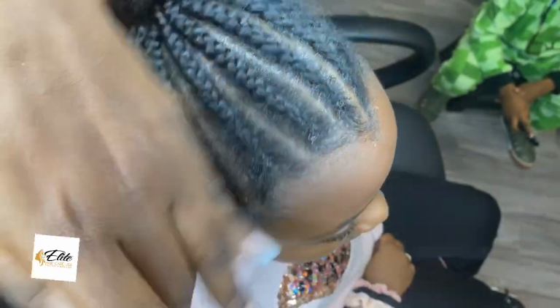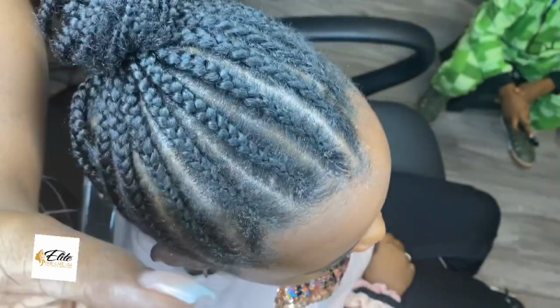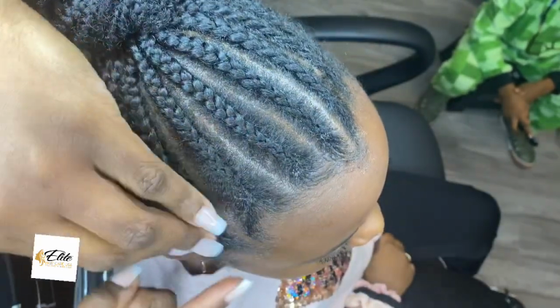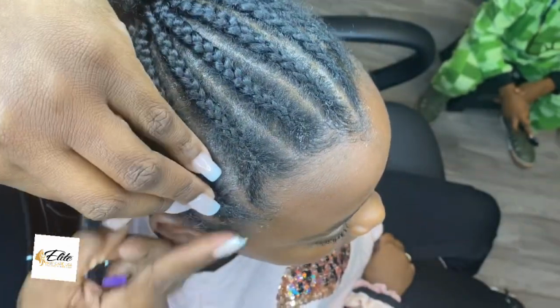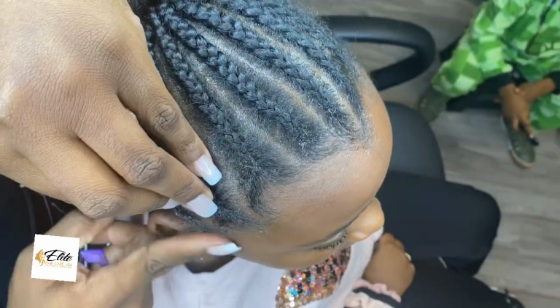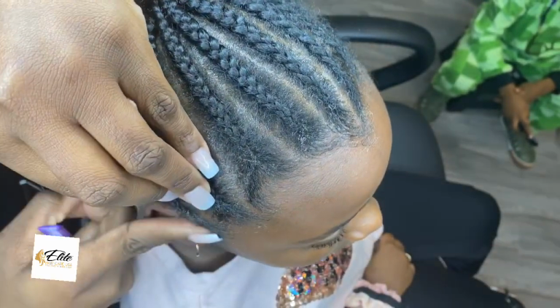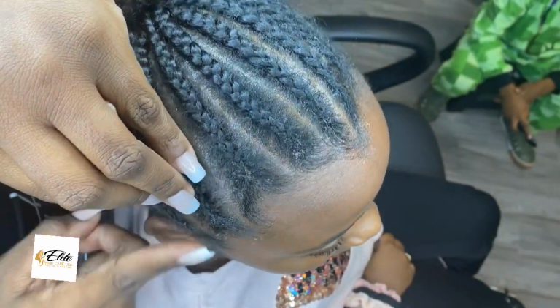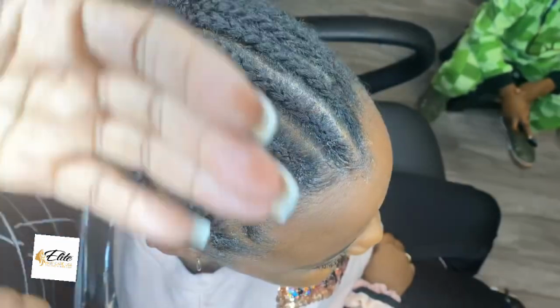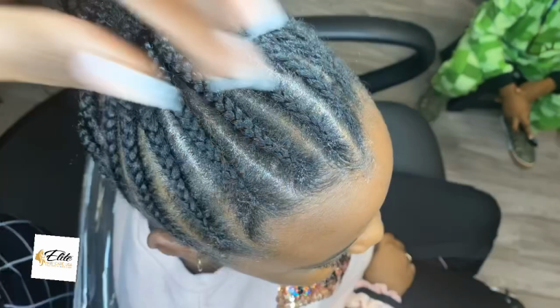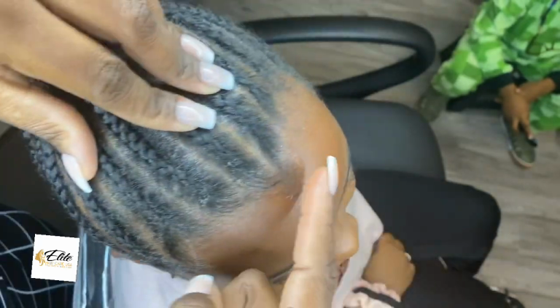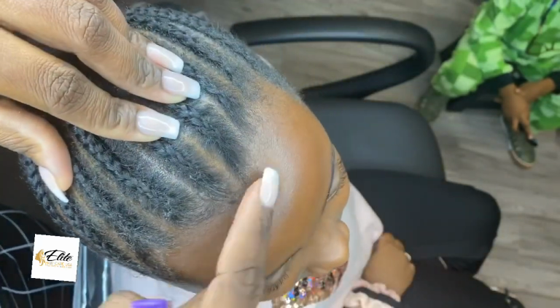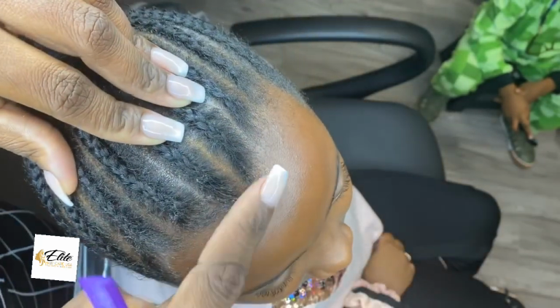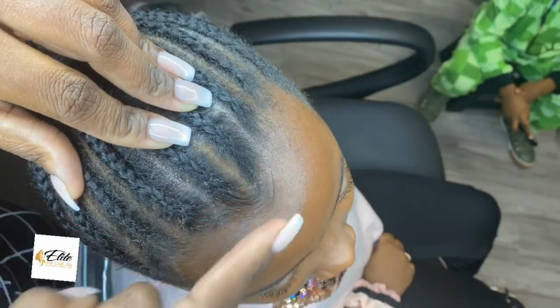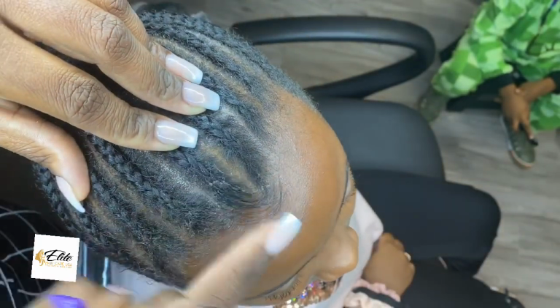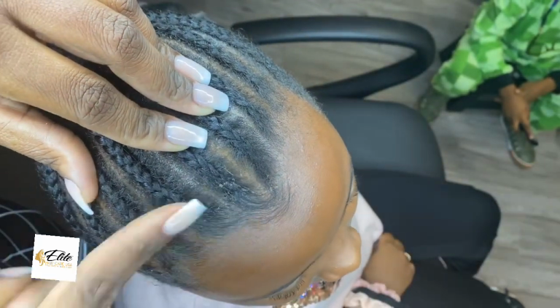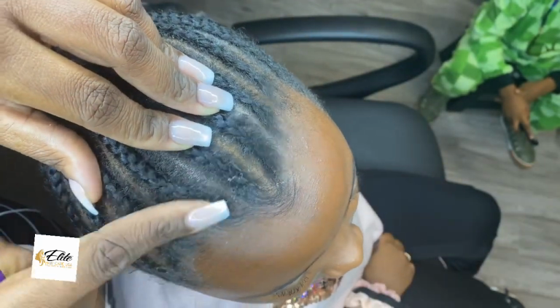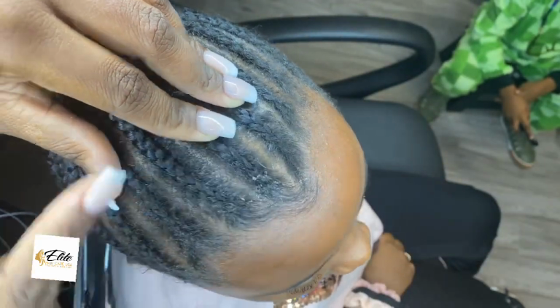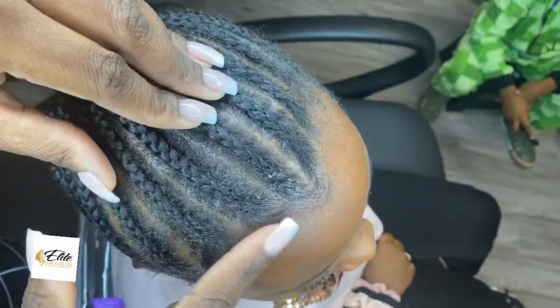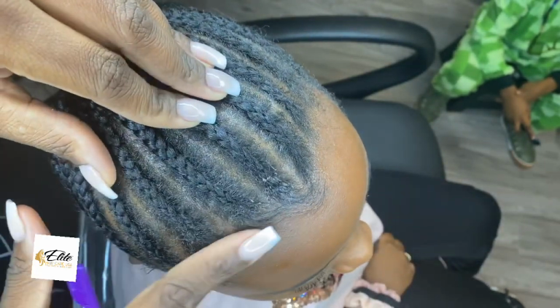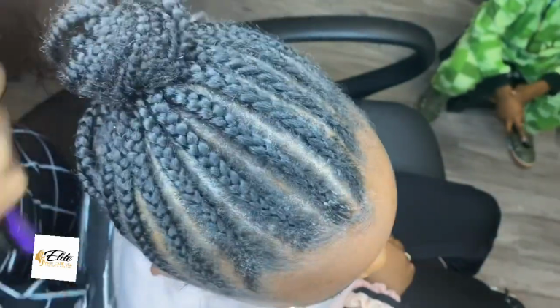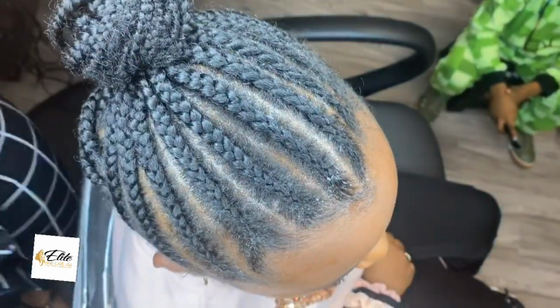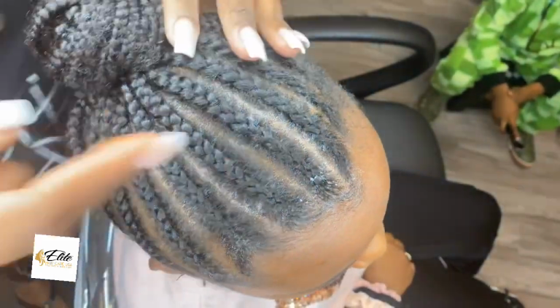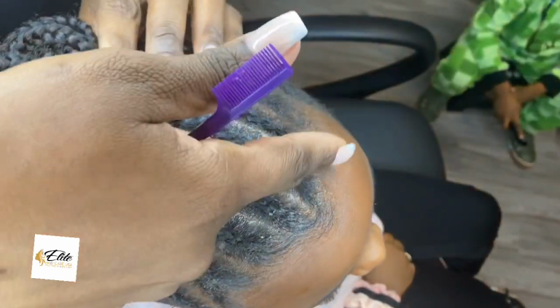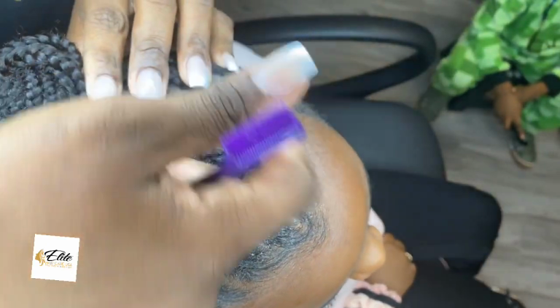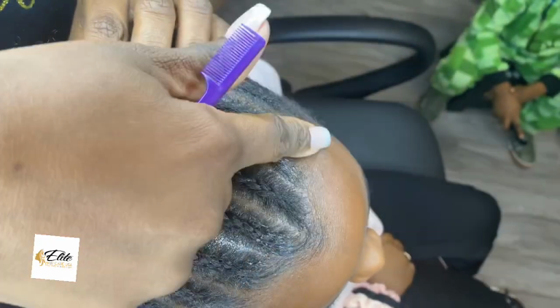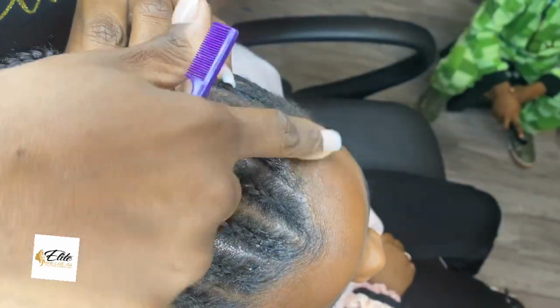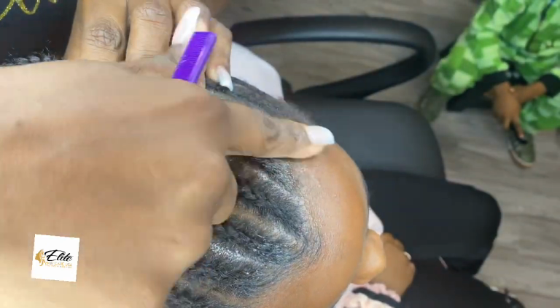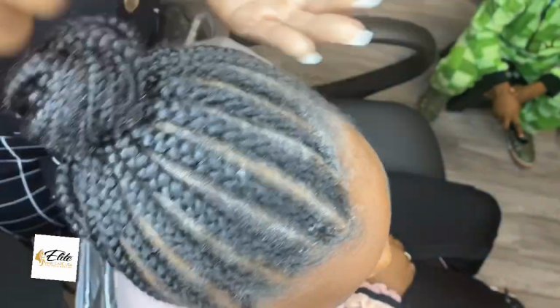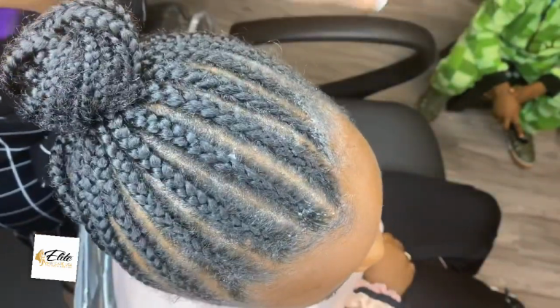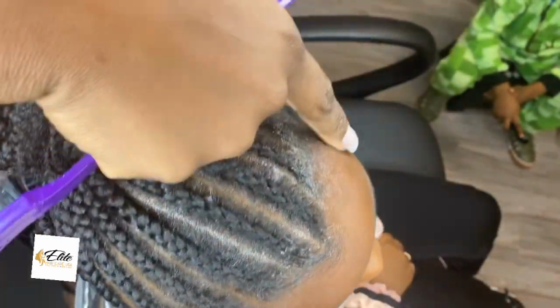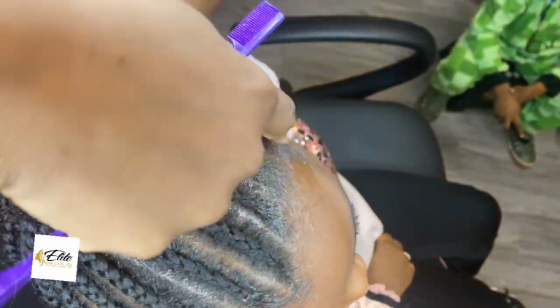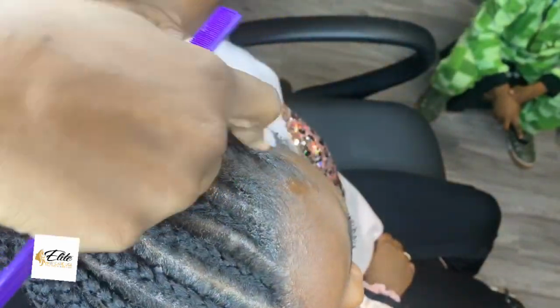Is this going to last forever? No. But I am refreshing her style because I want it to look like it's not so new, but not old either. Children's hair seems to look old after a couple of days.